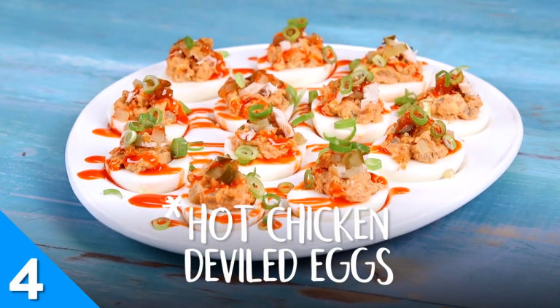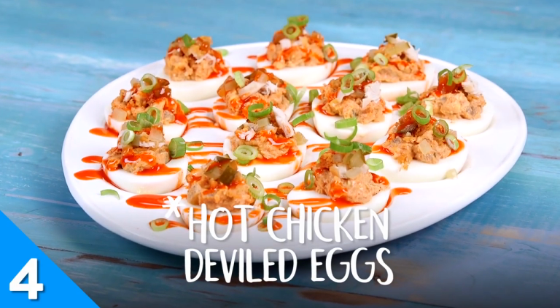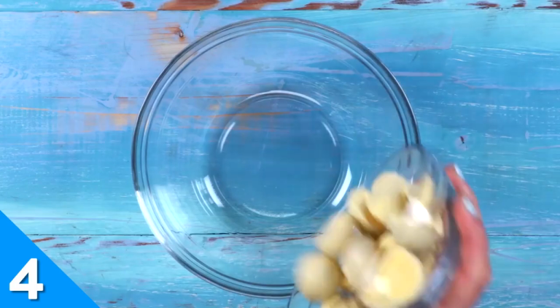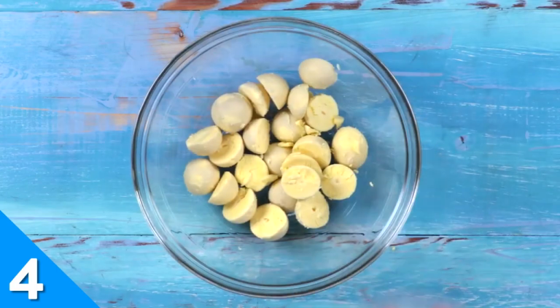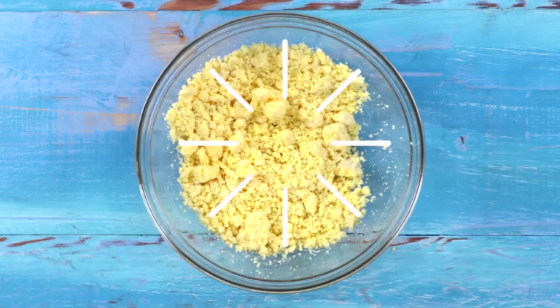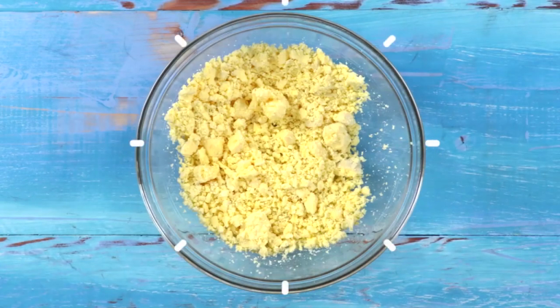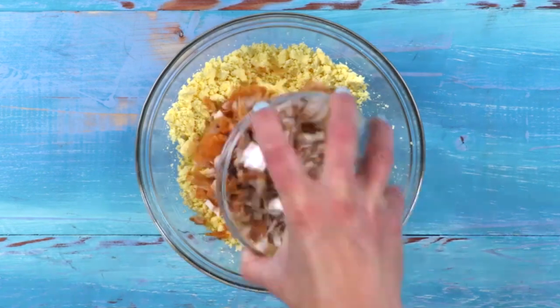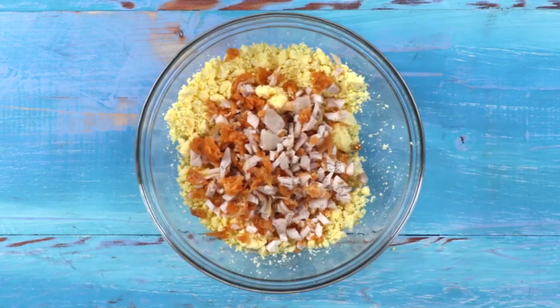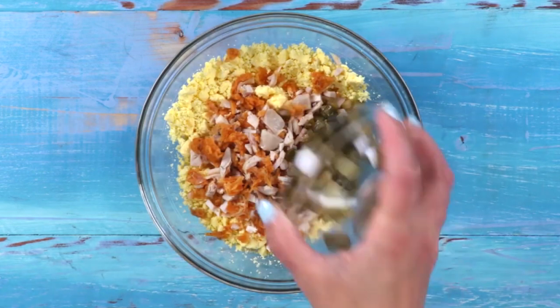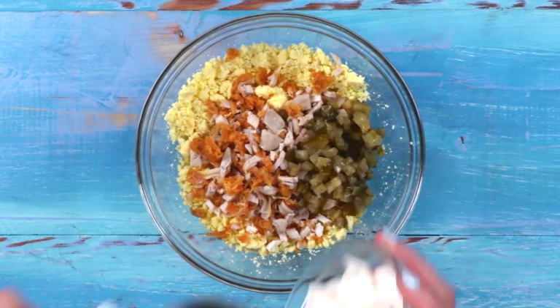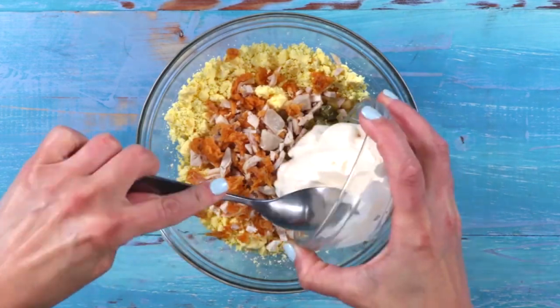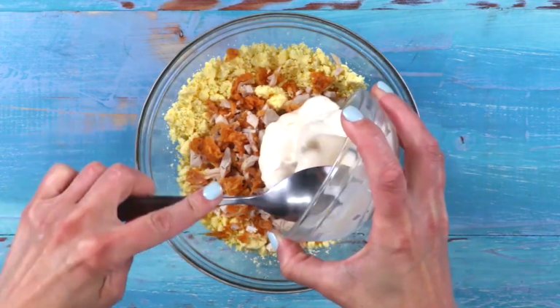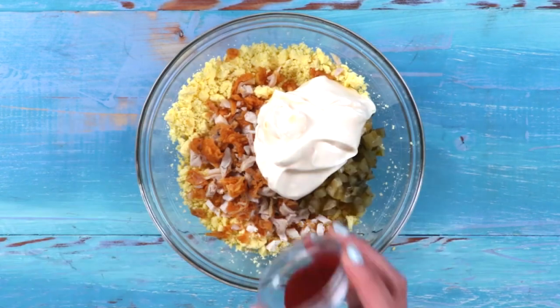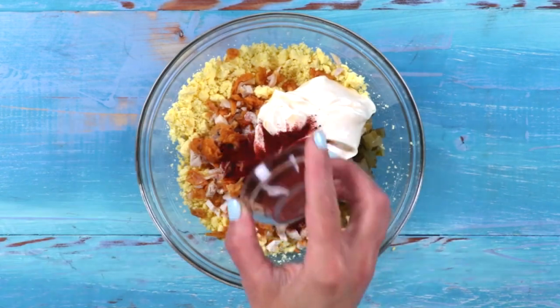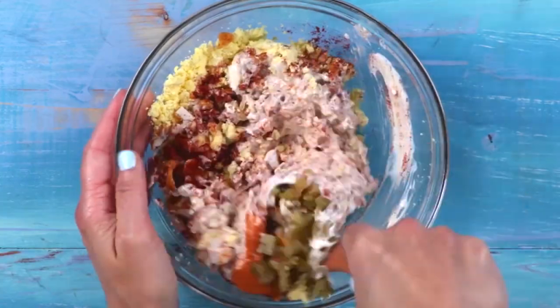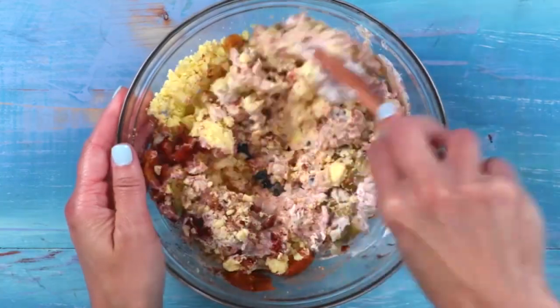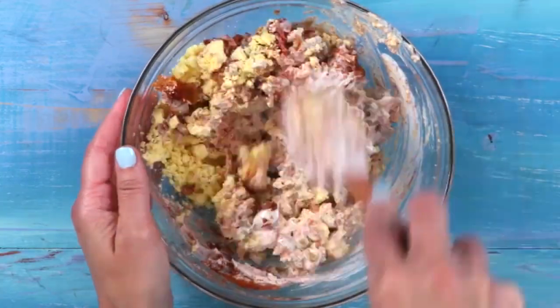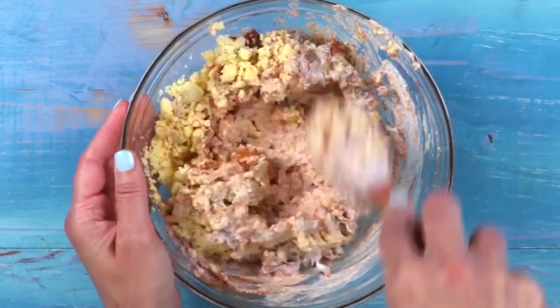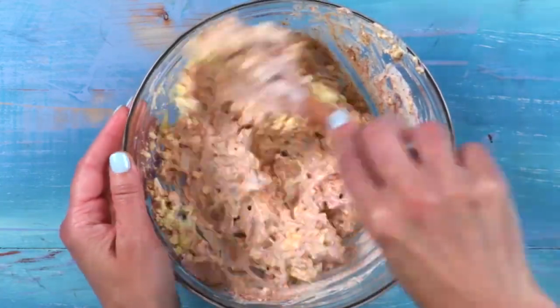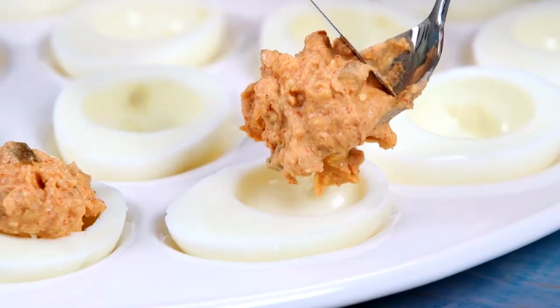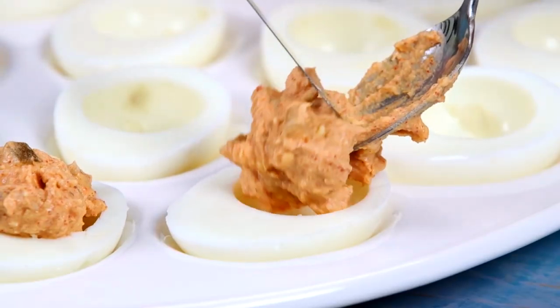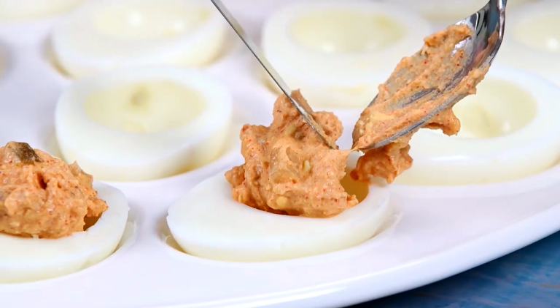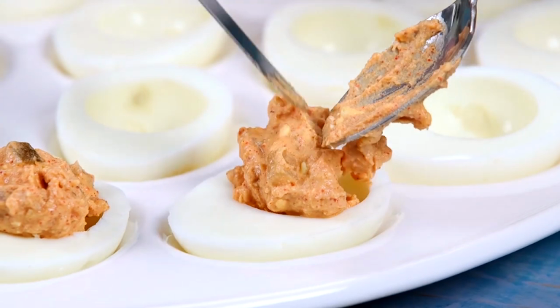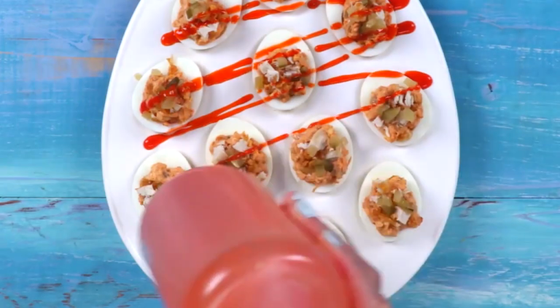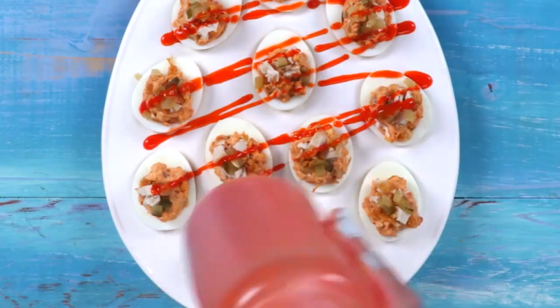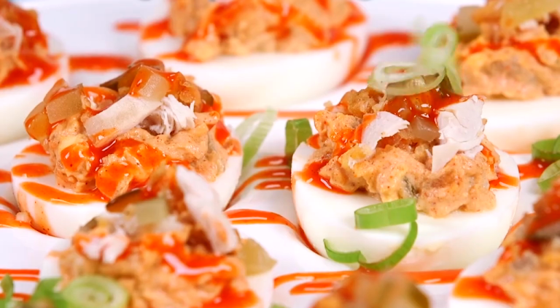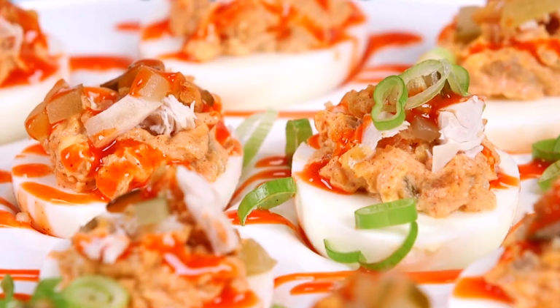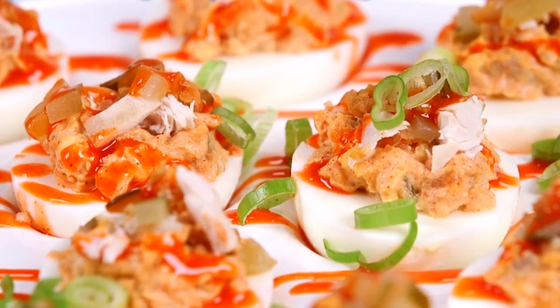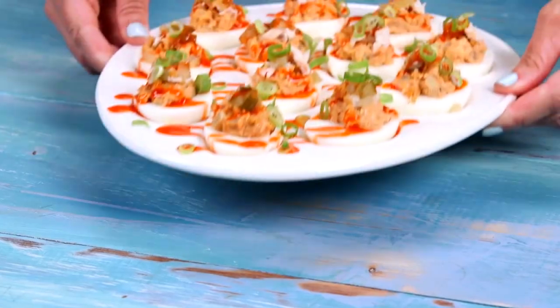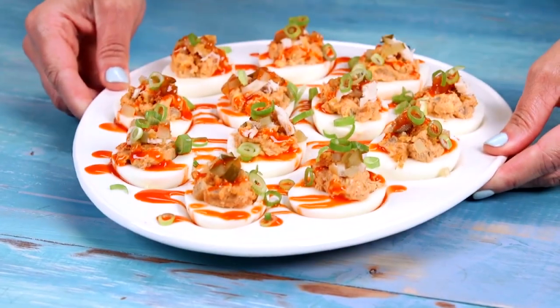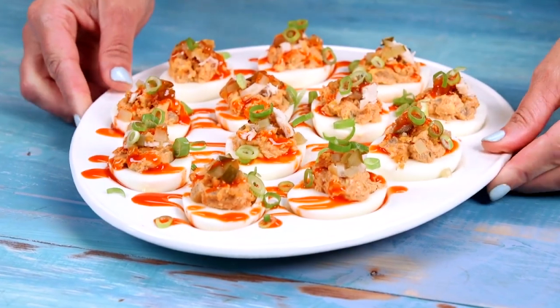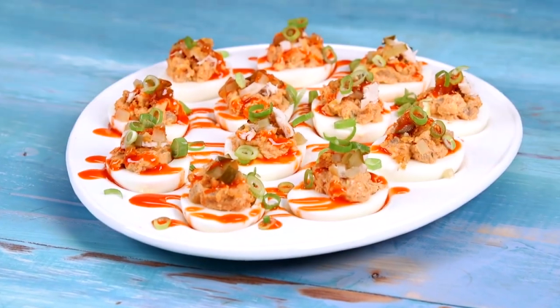Hot chicken deviled eggs will add a little spice to your cookout spread. Filled with bits of fried chicken crispies and topped with a hot sauce drizzle, this devilish delicacy is anything but evil.